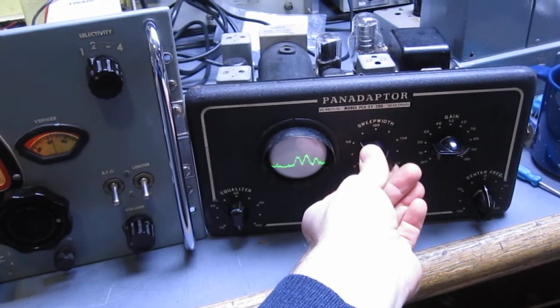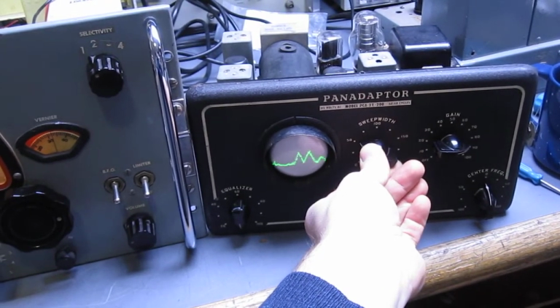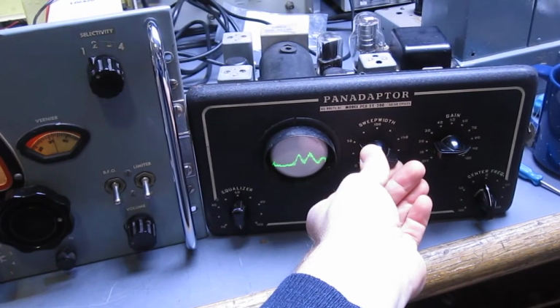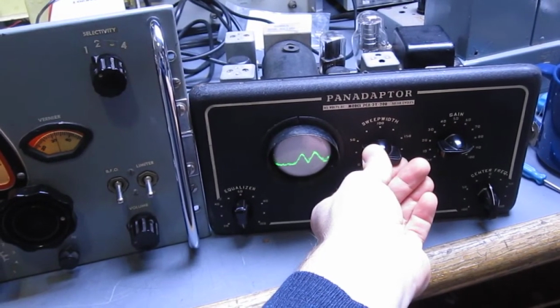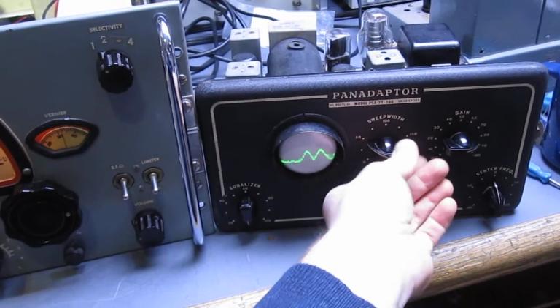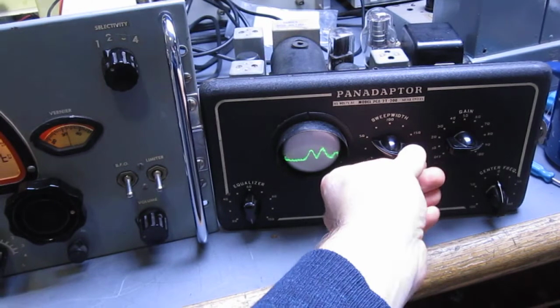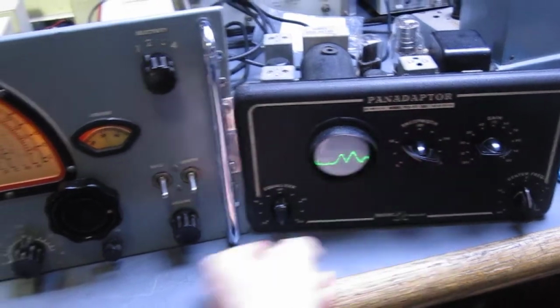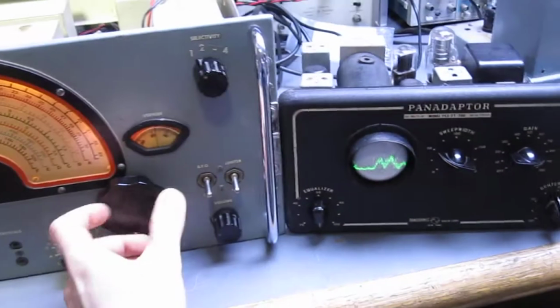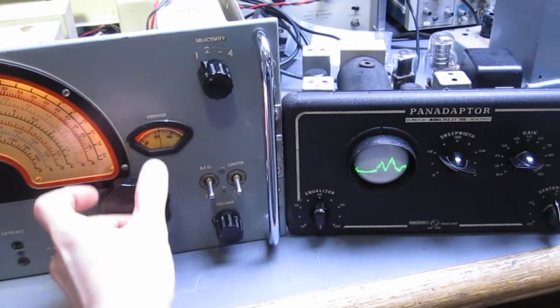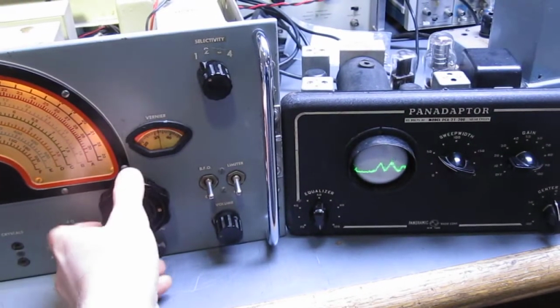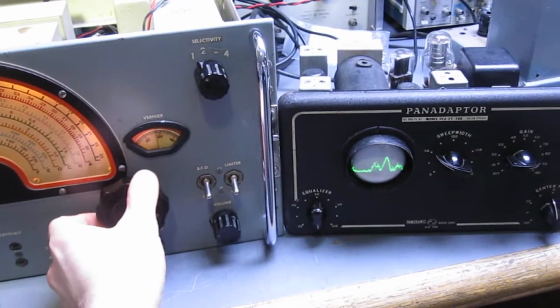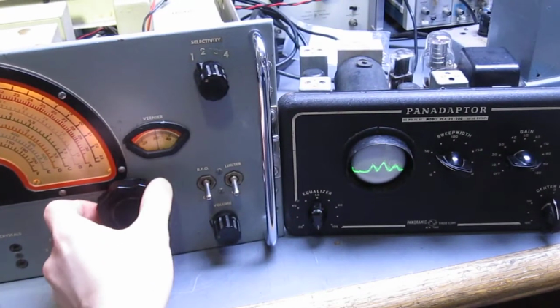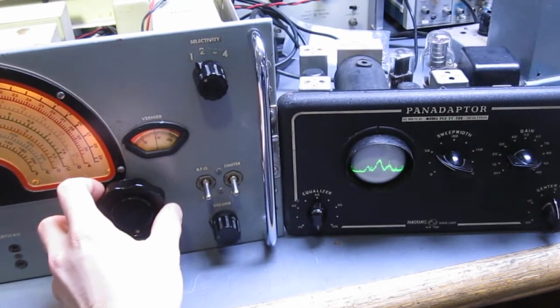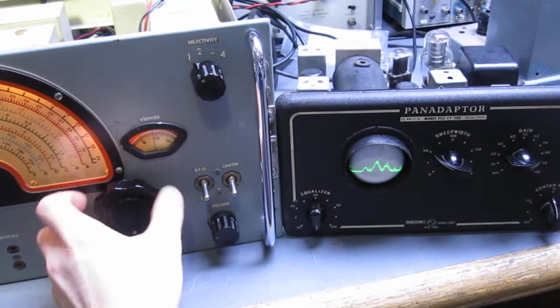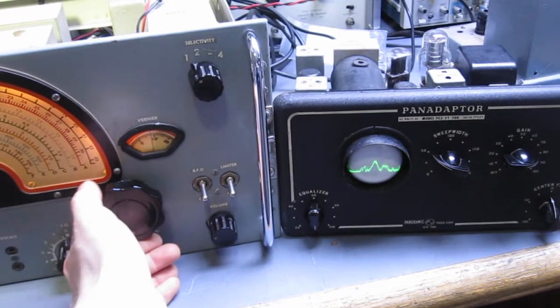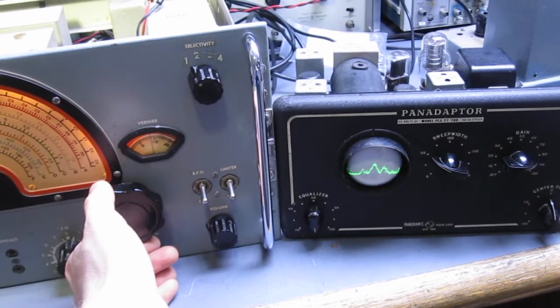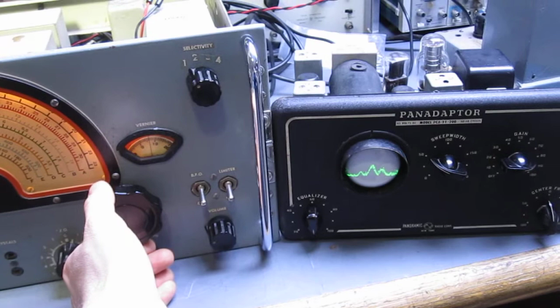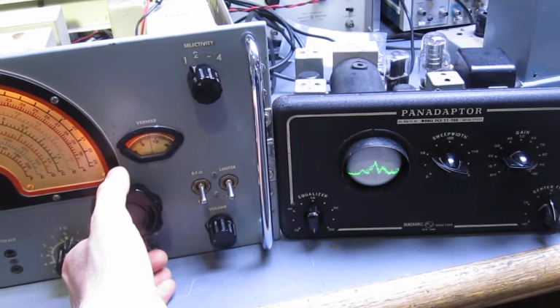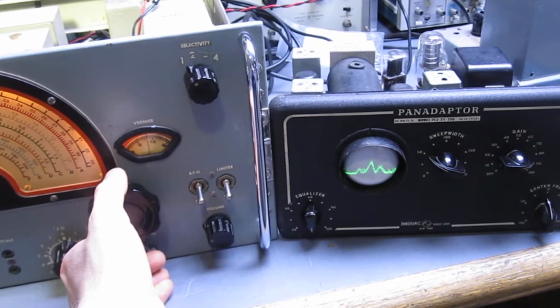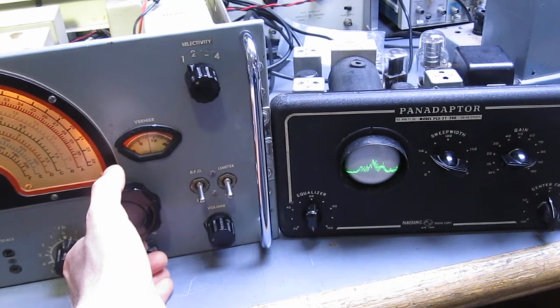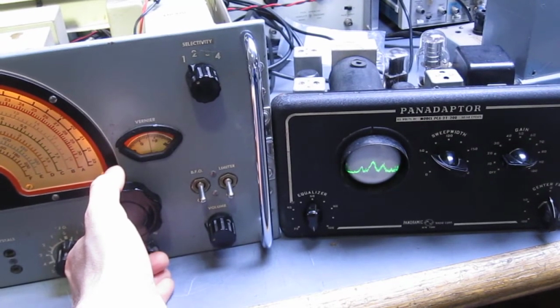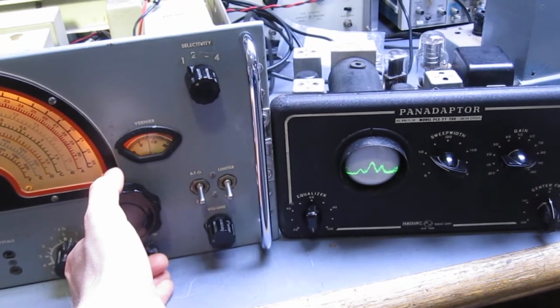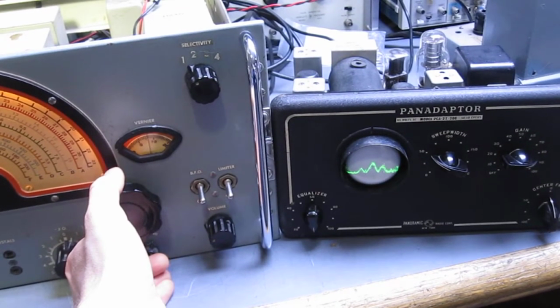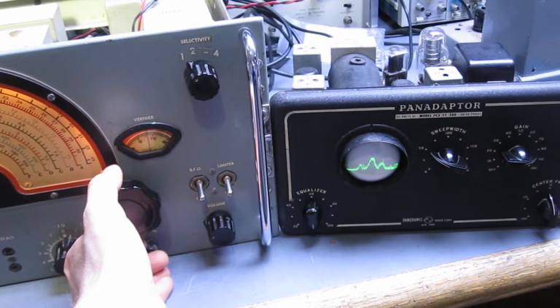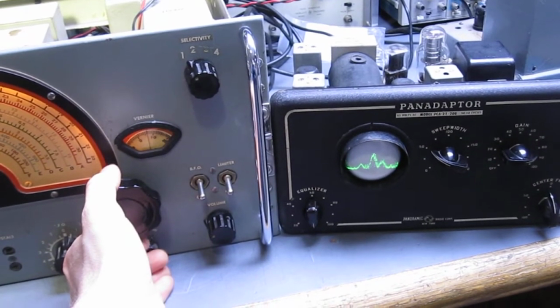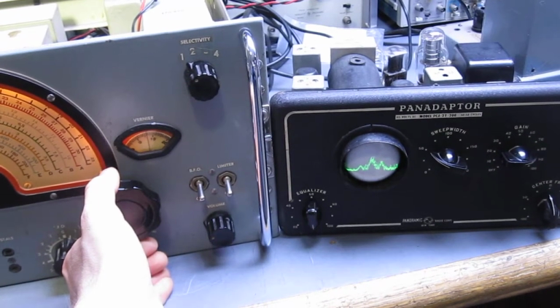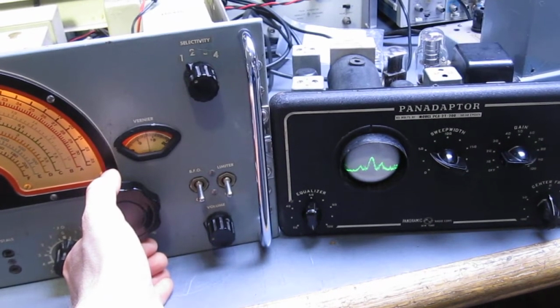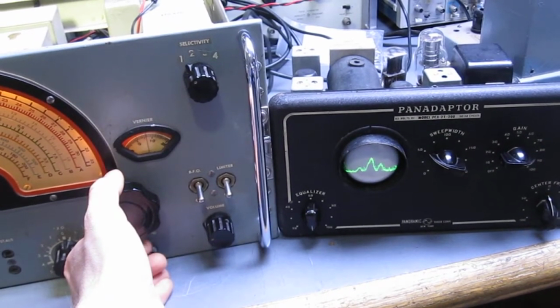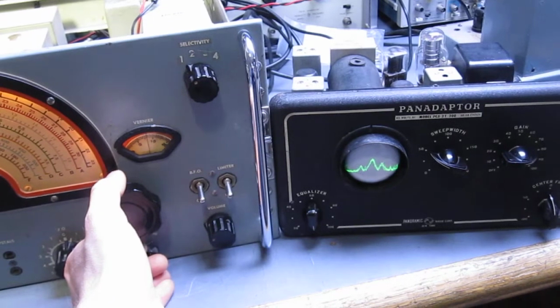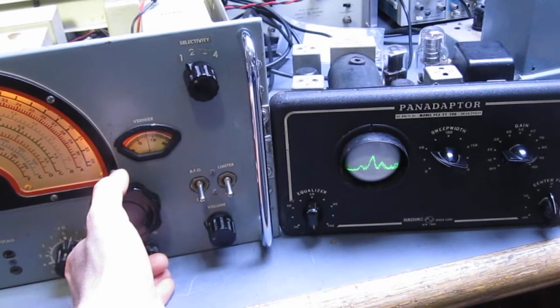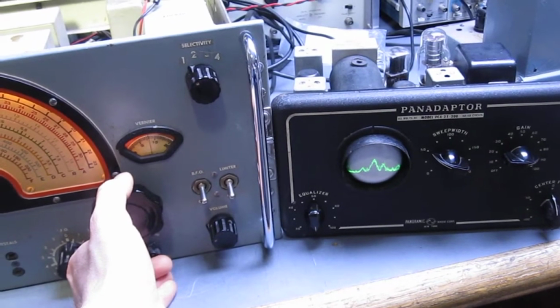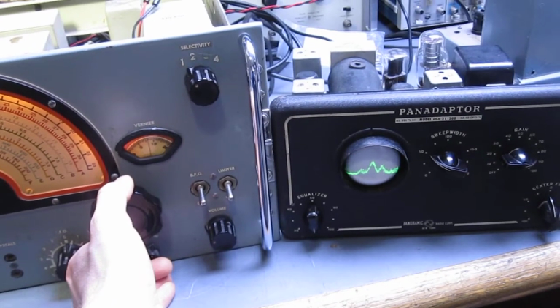But this is a visual display of the different frequencies as I tune. And you can see when they're quiet, there's no modulation — there's no movement in the picture.